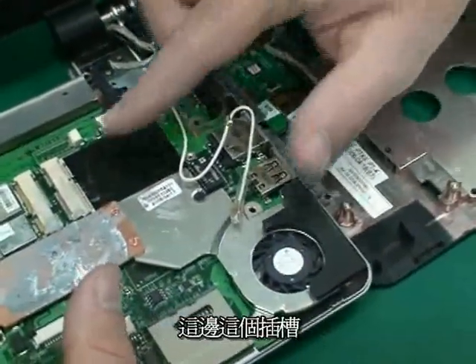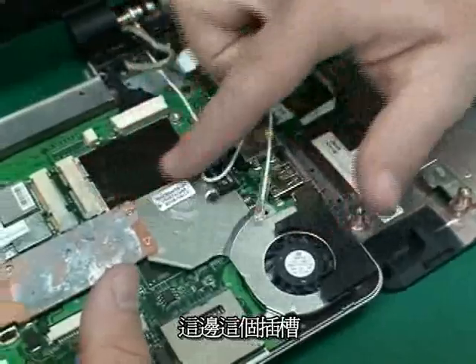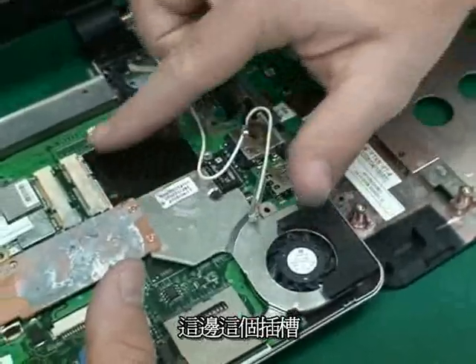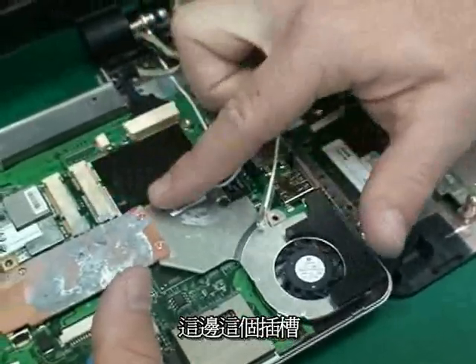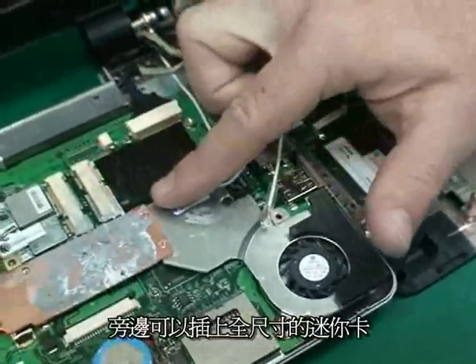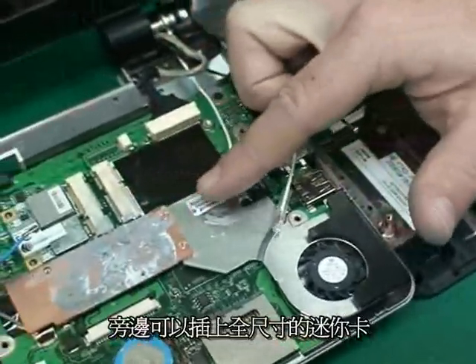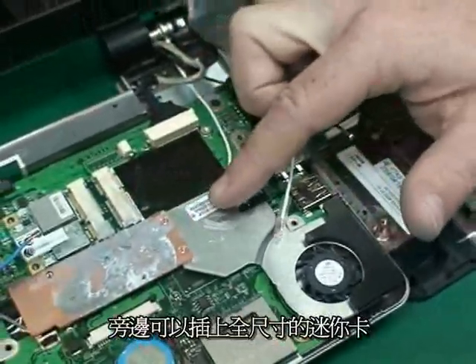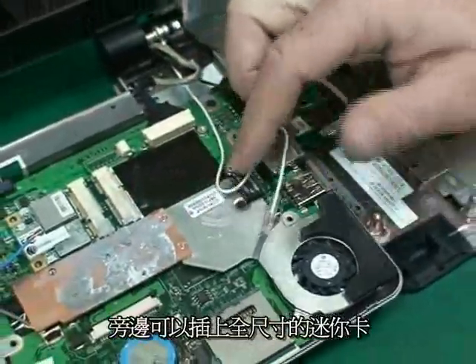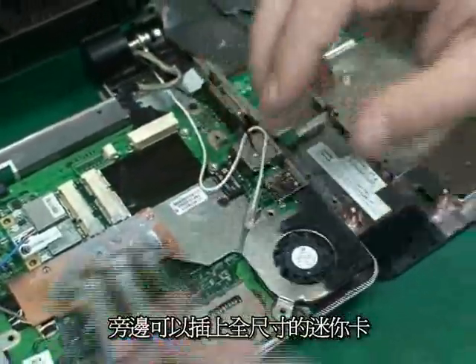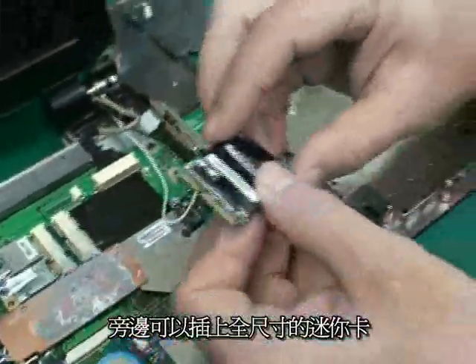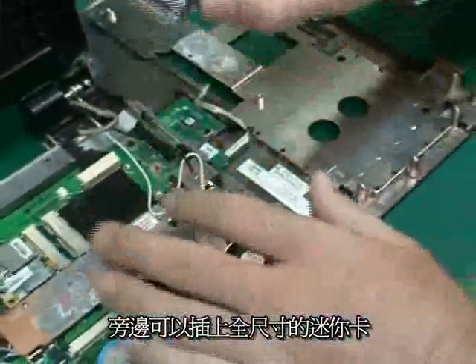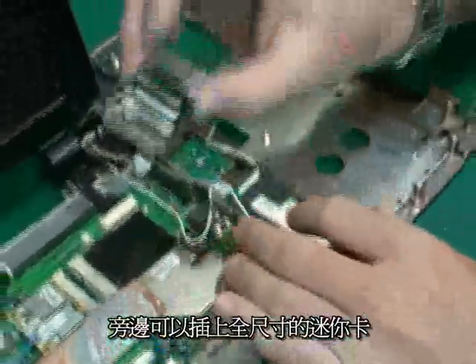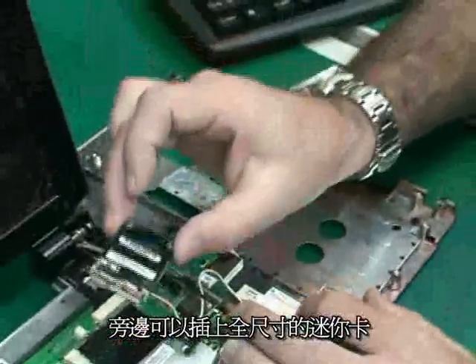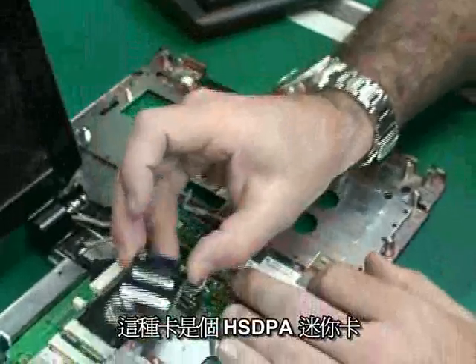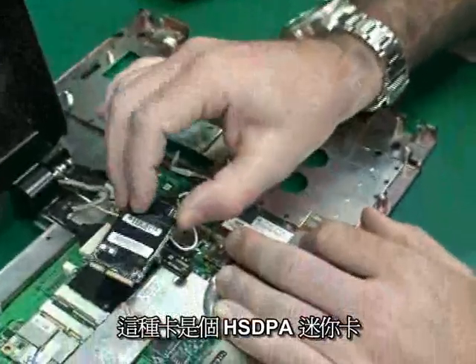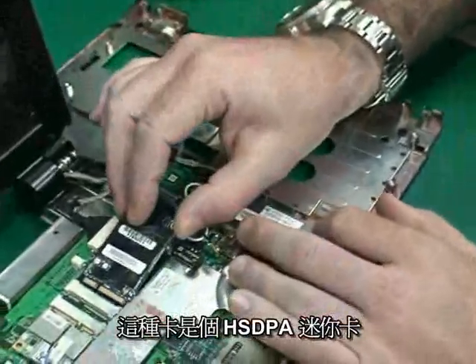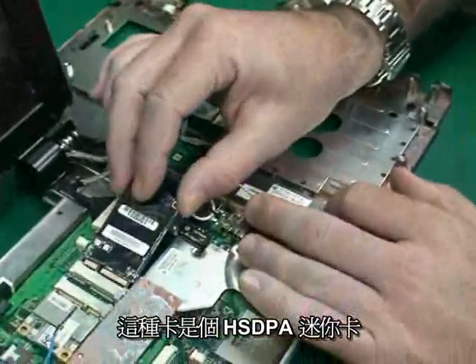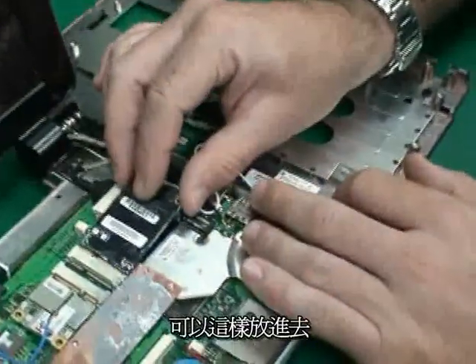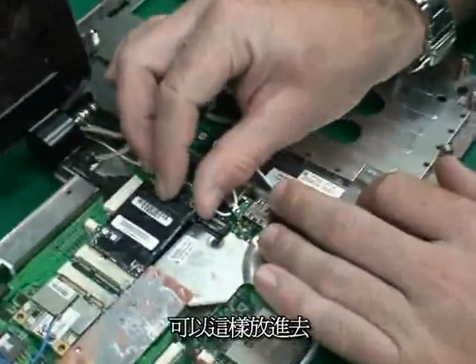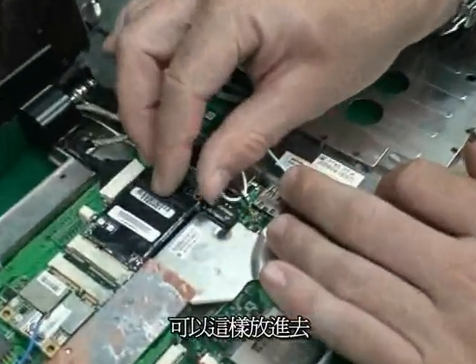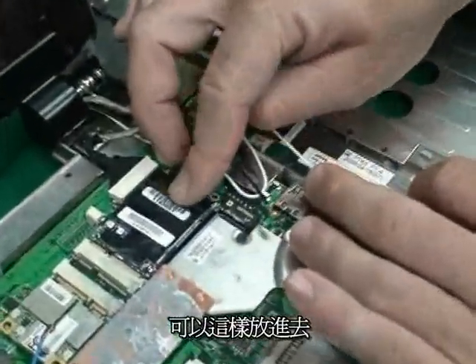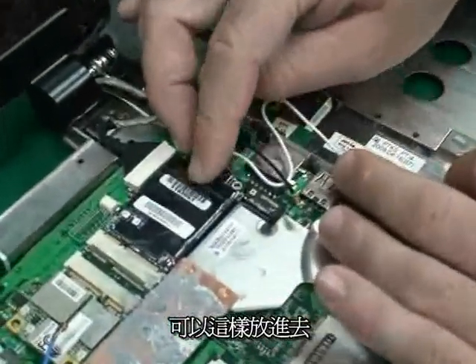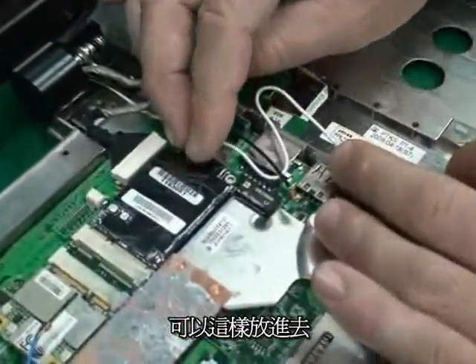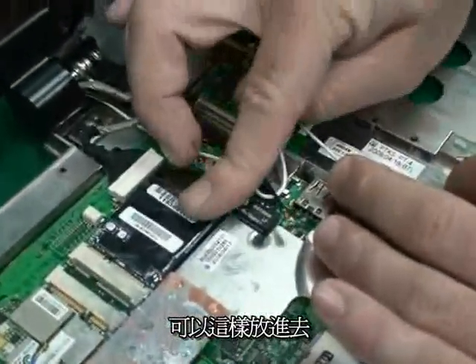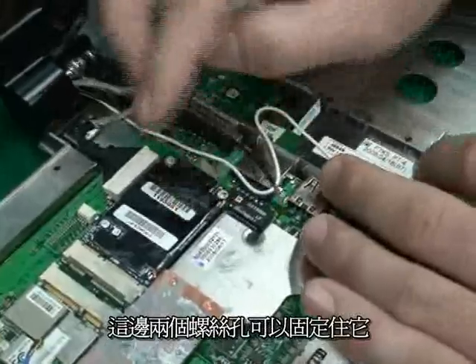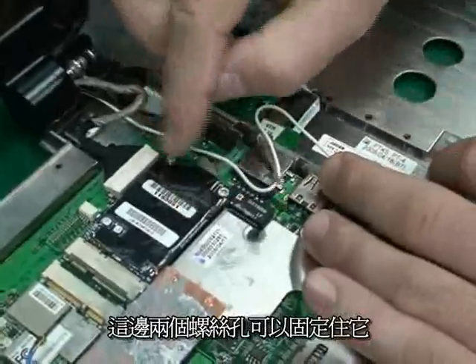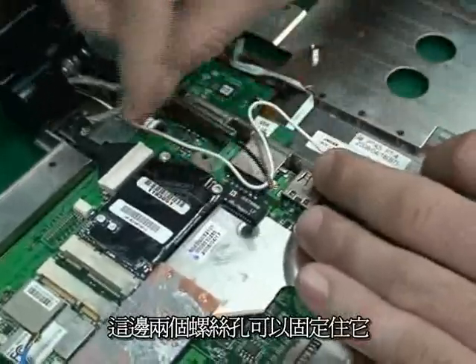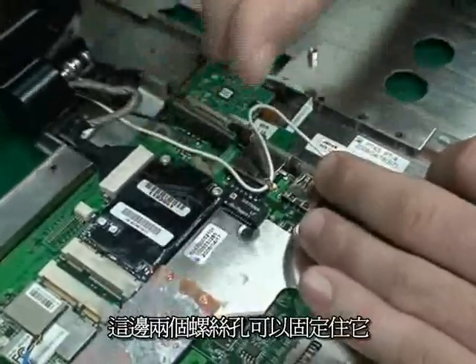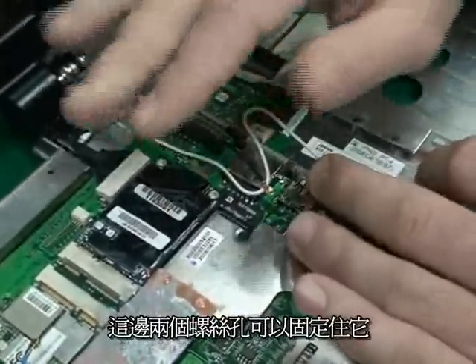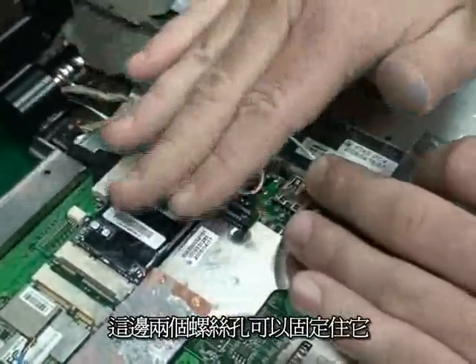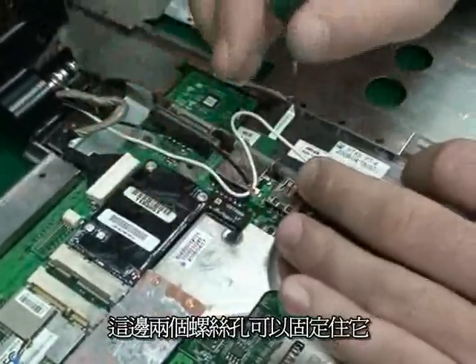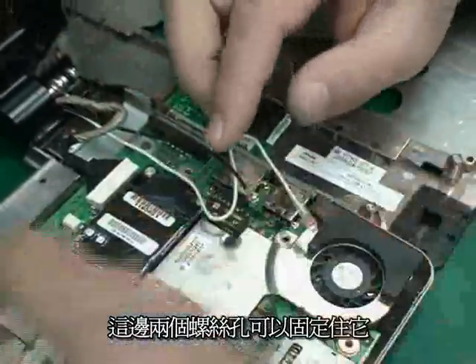Now in this particular slot here, we've got a full-size space for a mini card such as this one, which is an HSDPA mini card, which just pops in just like so. And then there's two screws here that get connected to make sure that it stays in place.